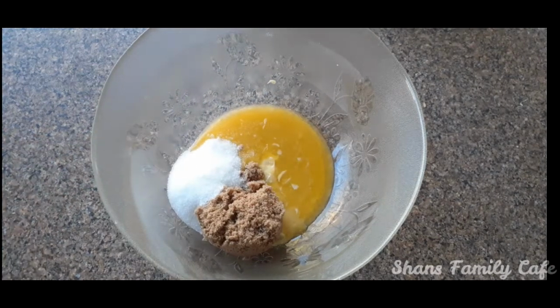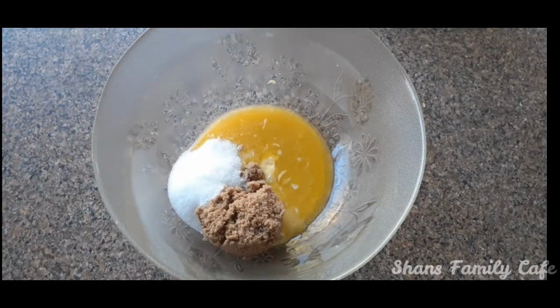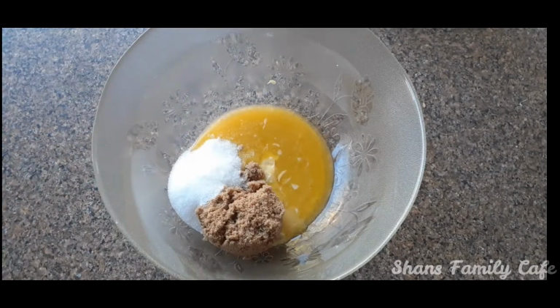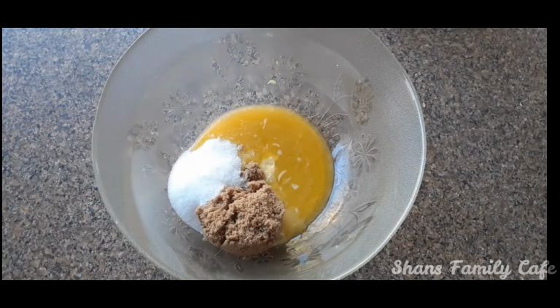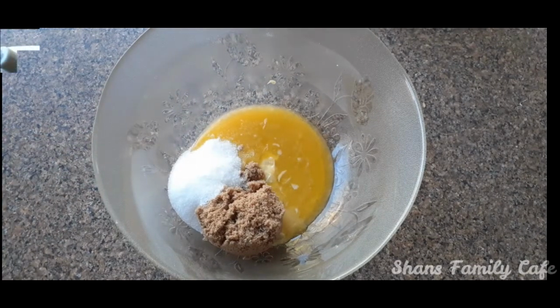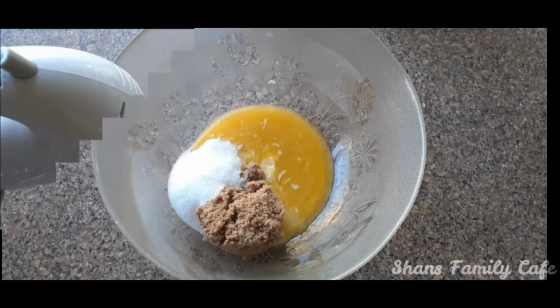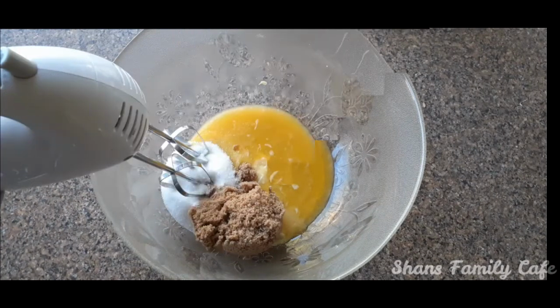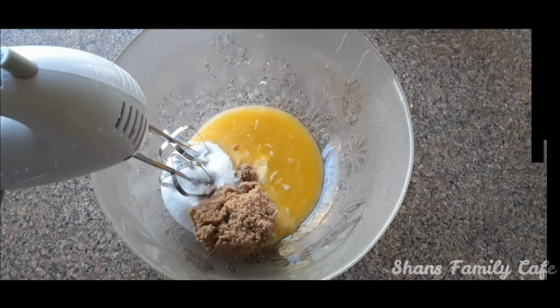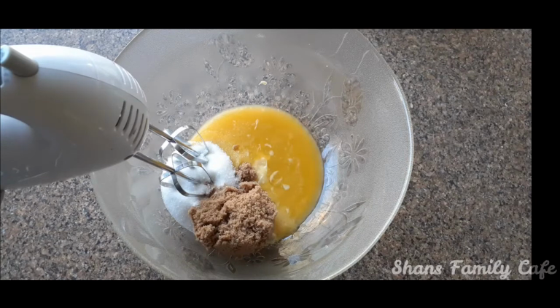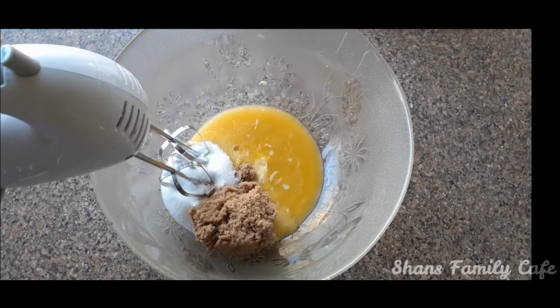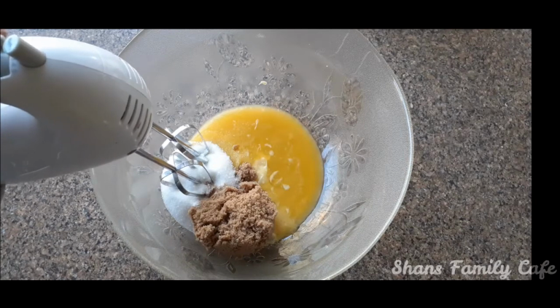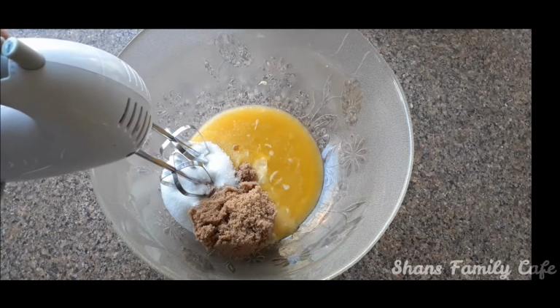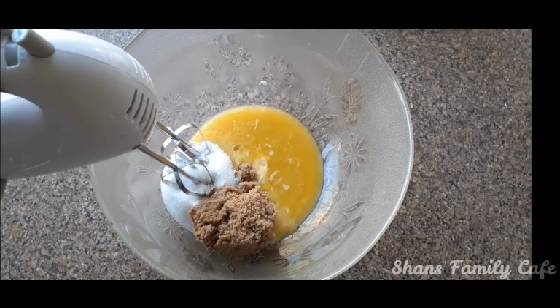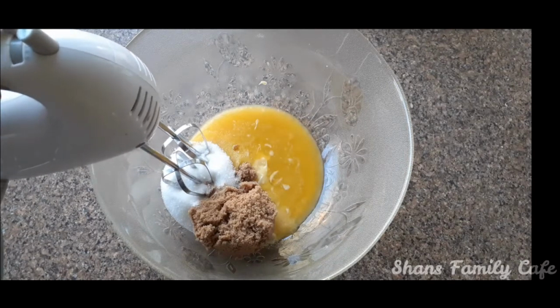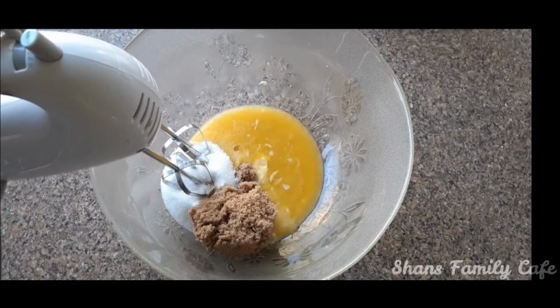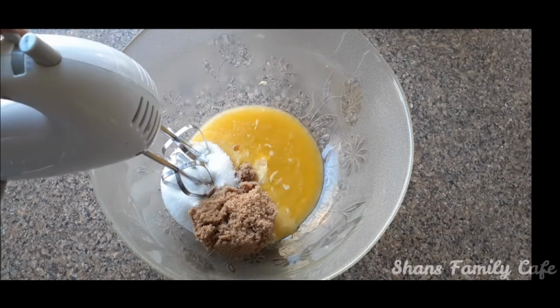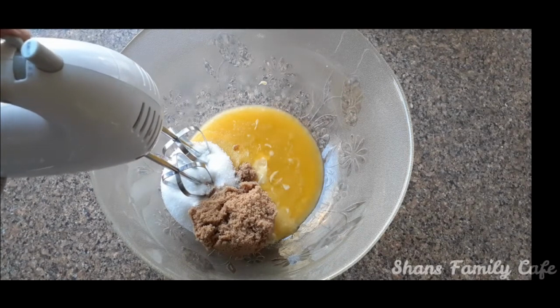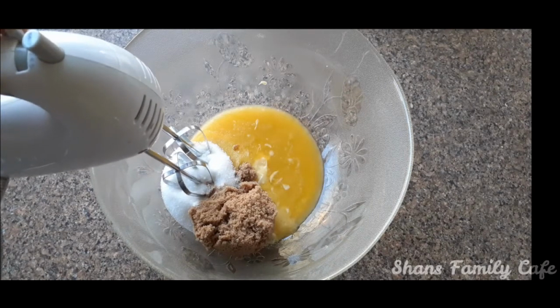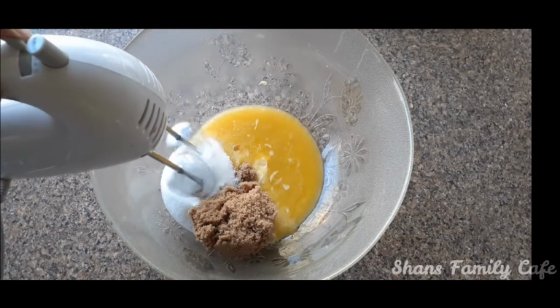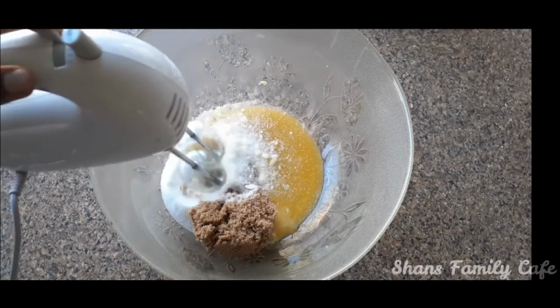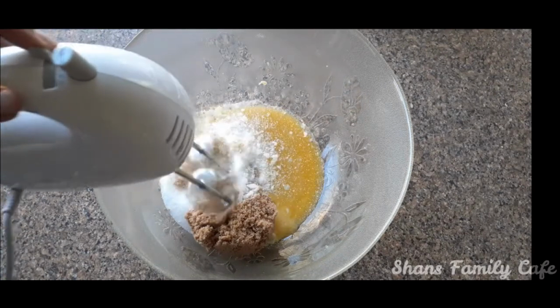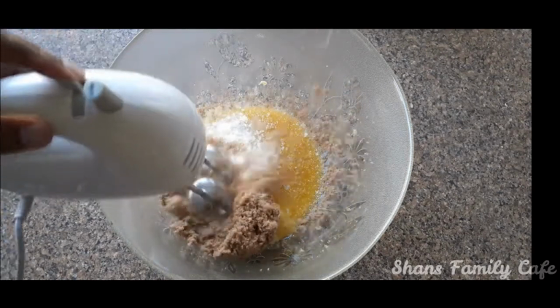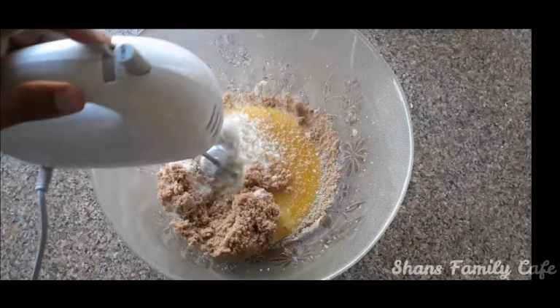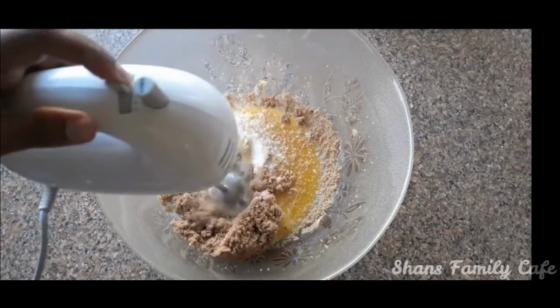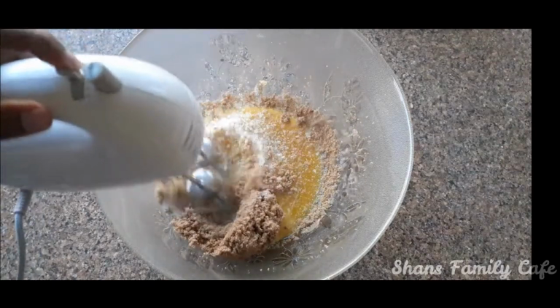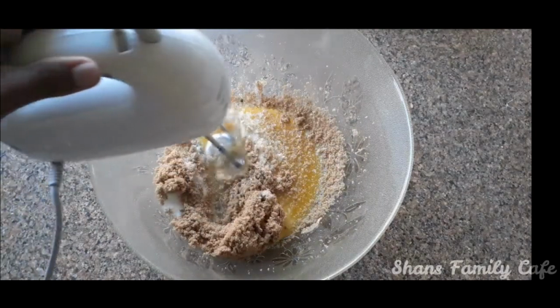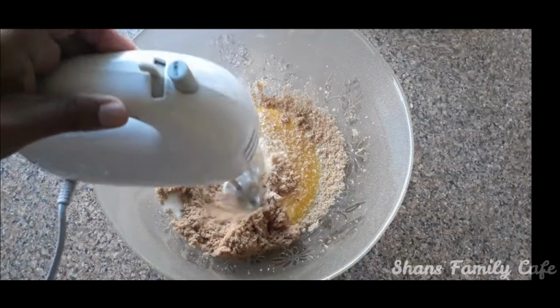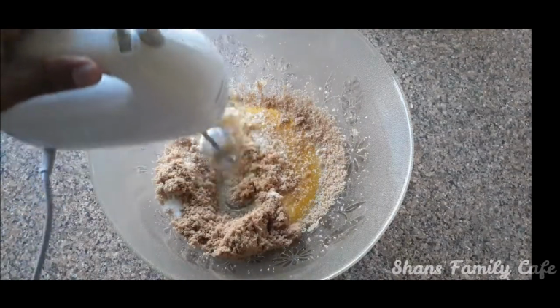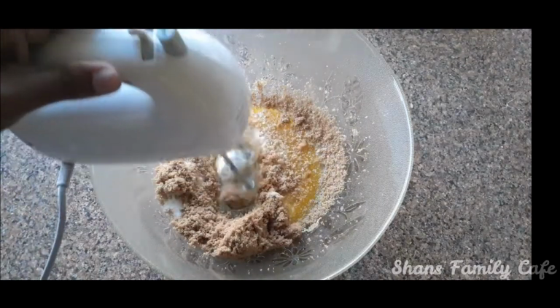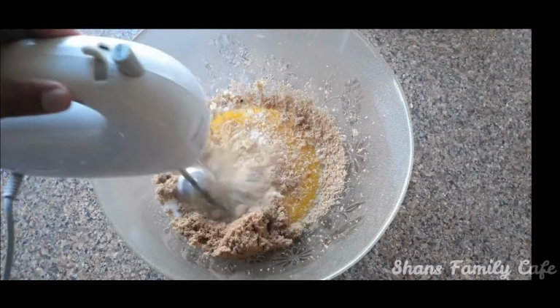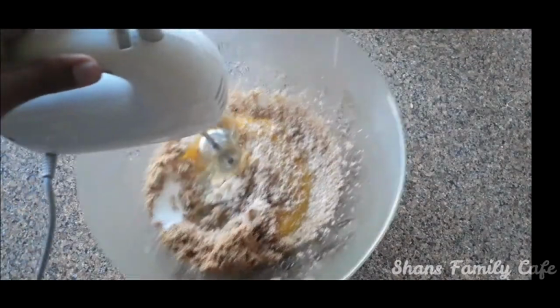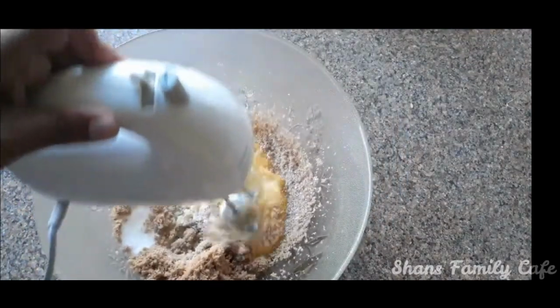Add a lot of butter. If you want, you can make some butter.